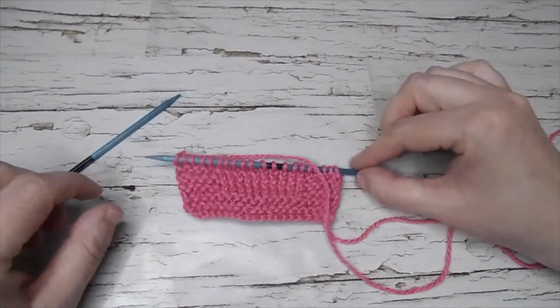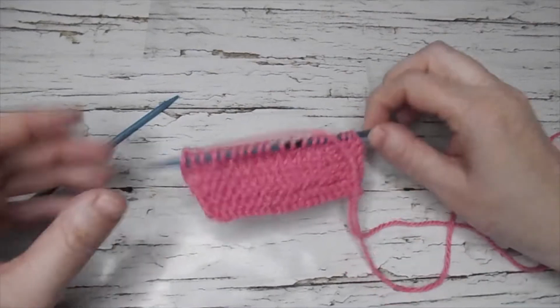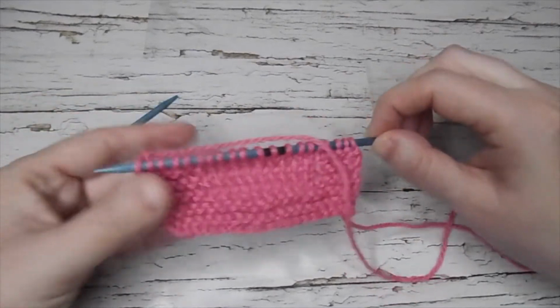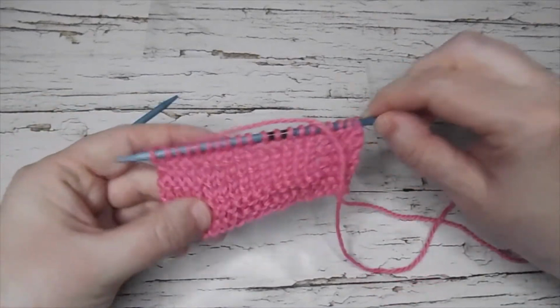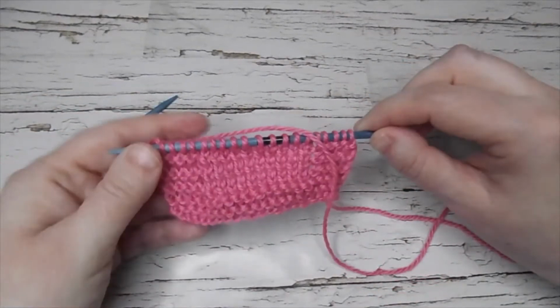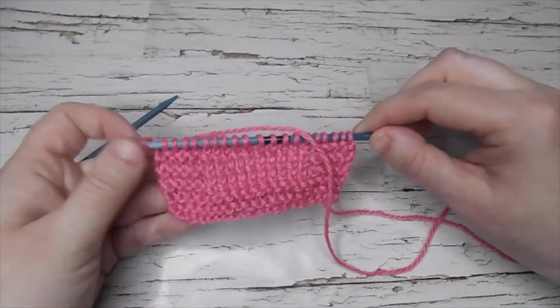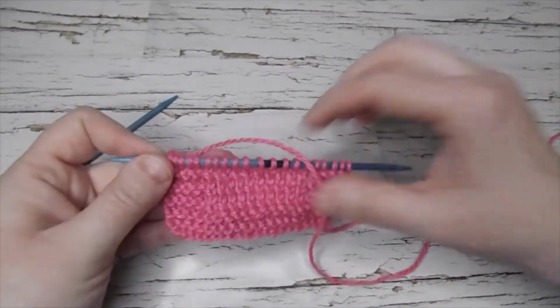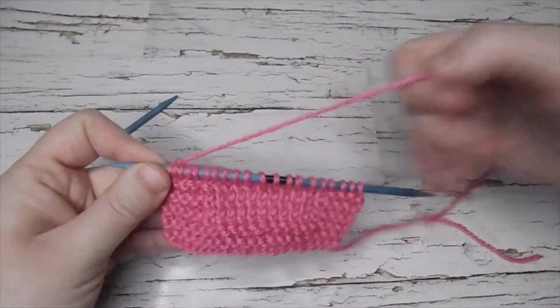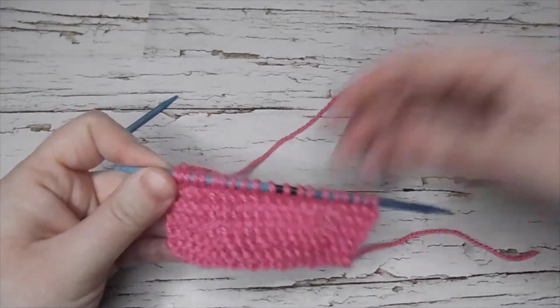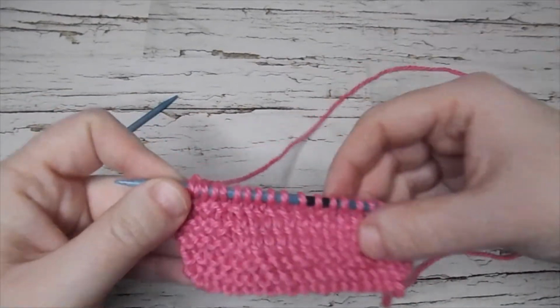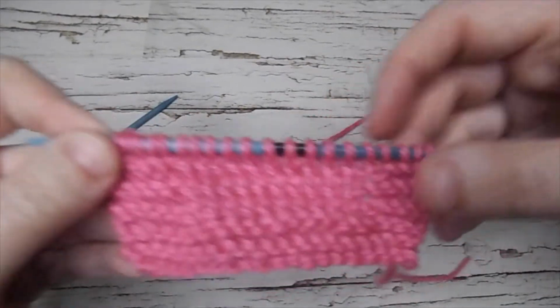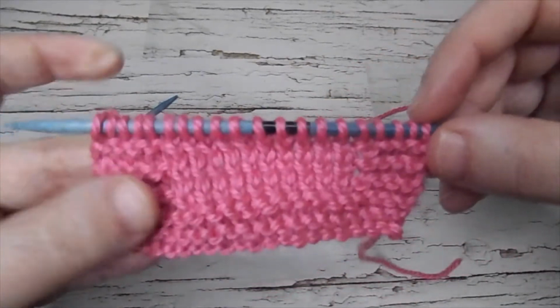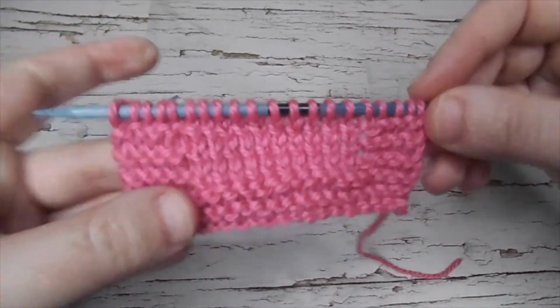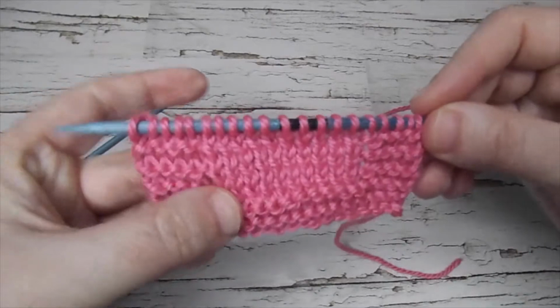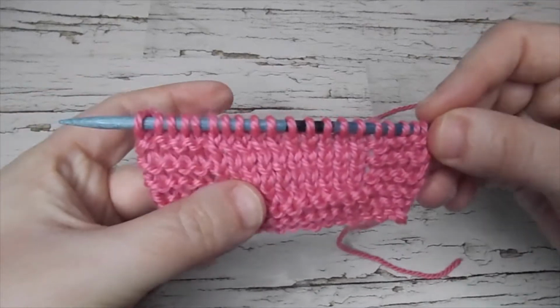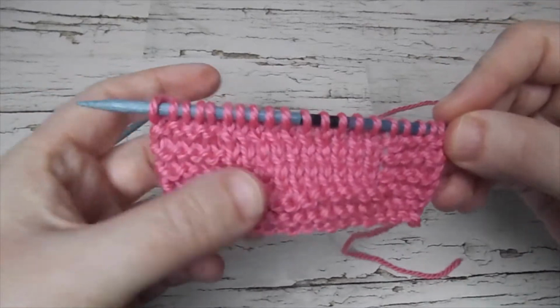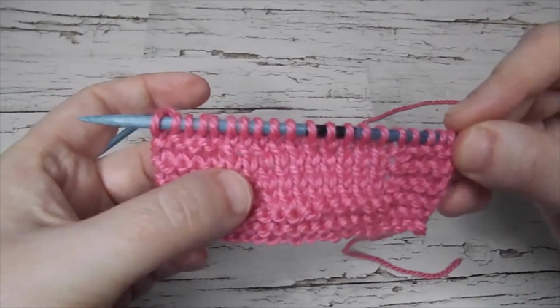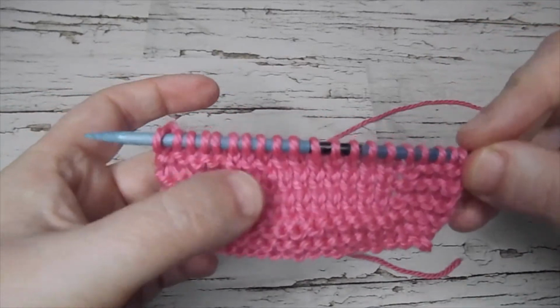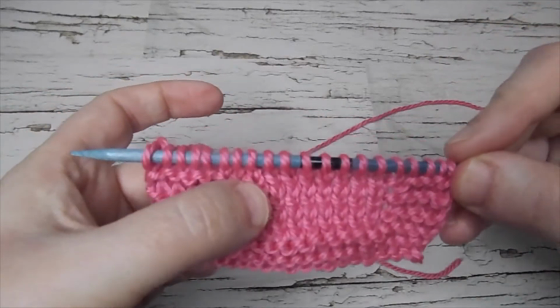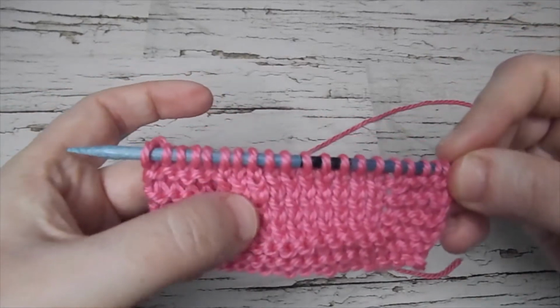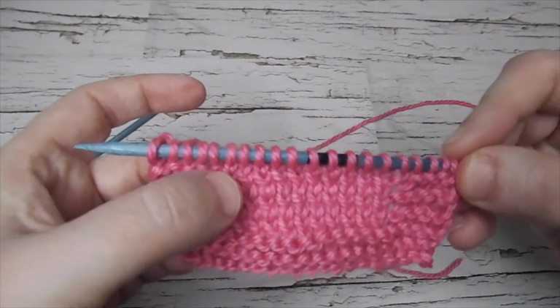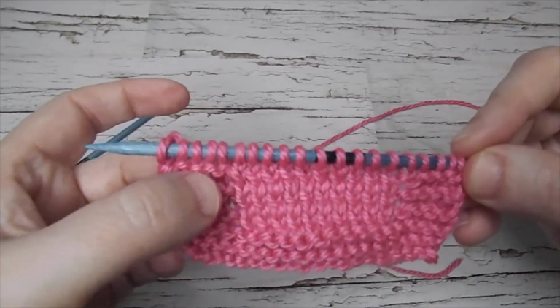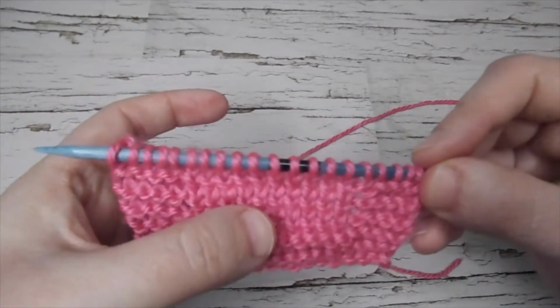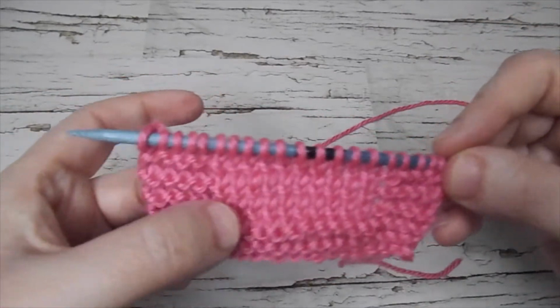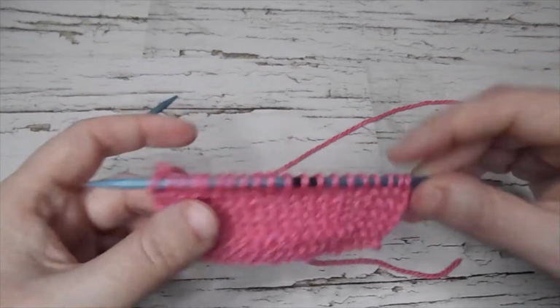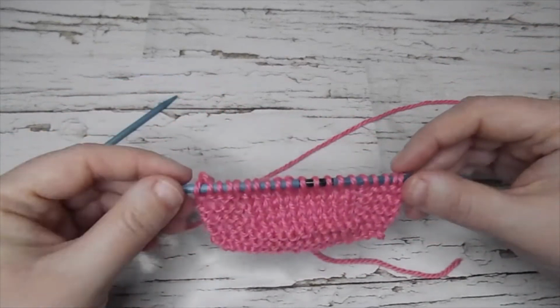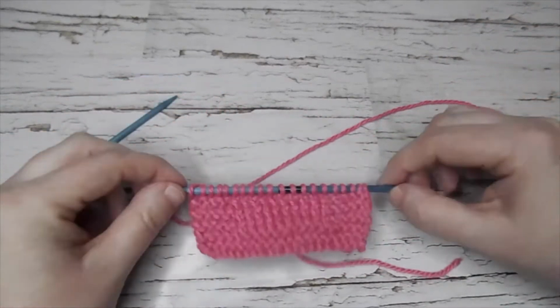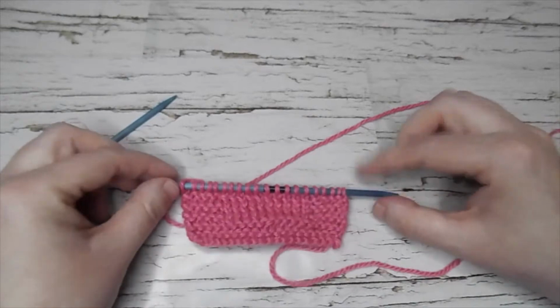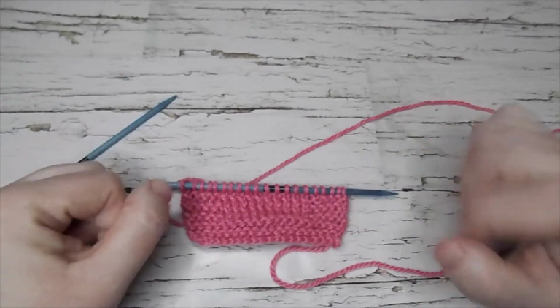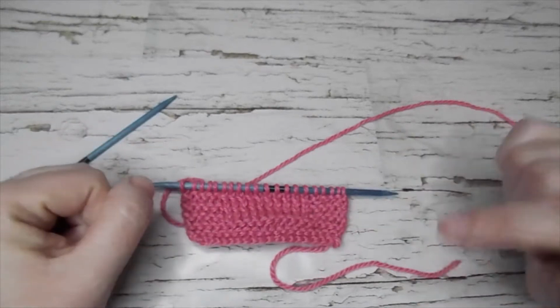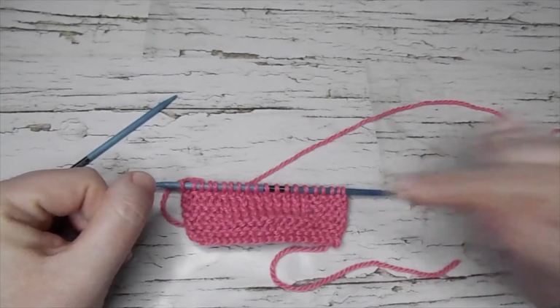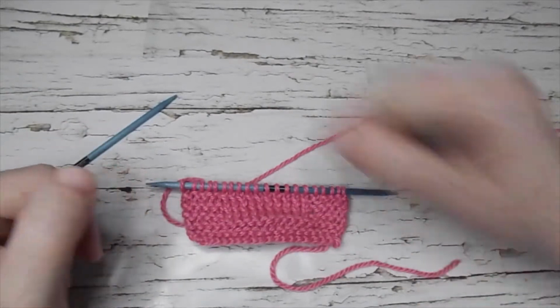I did this little swatch and you can see, if I bring it up close, the purl stitches are twisted — and that is because I did them through the back loop.